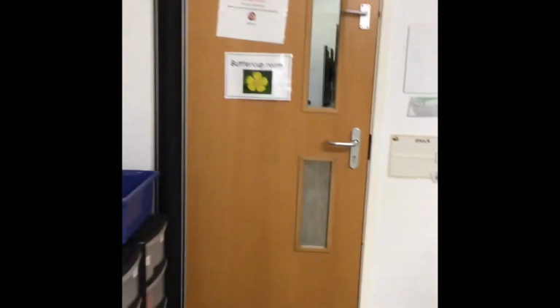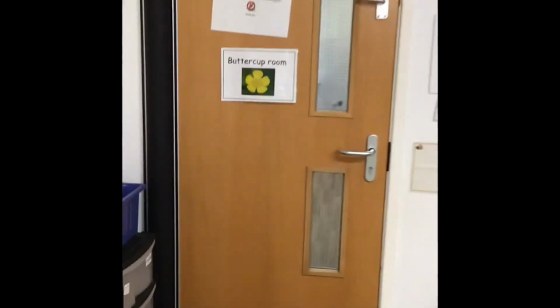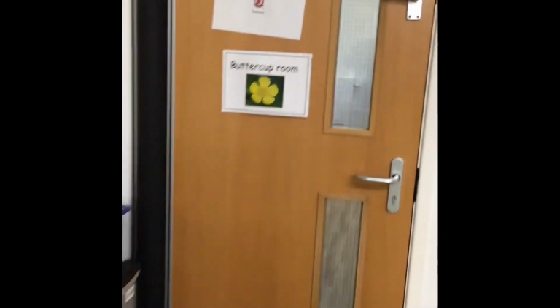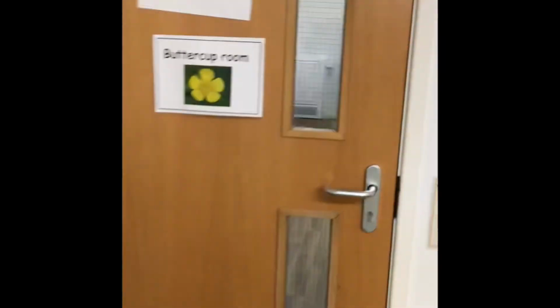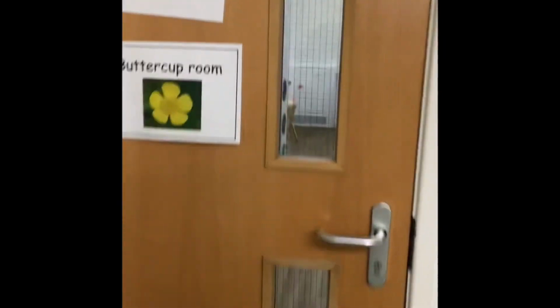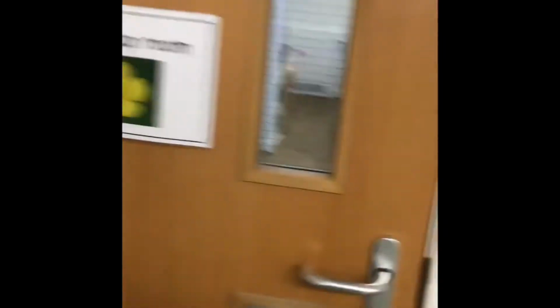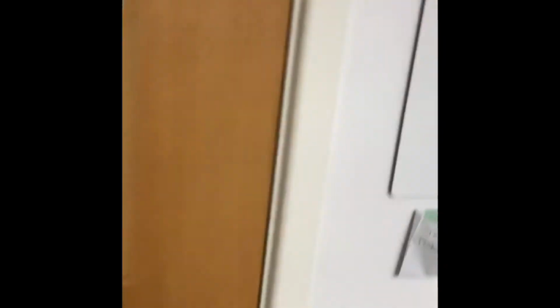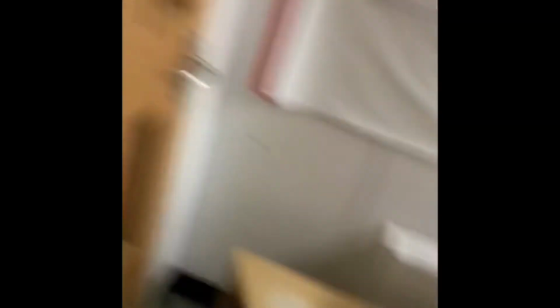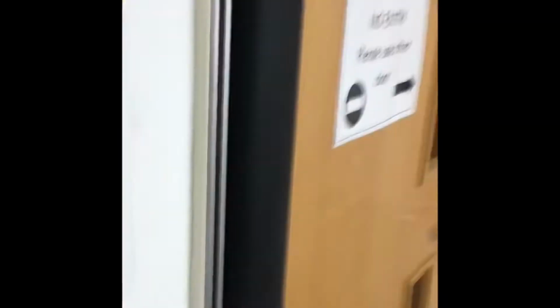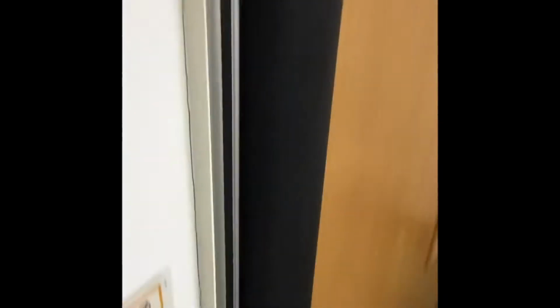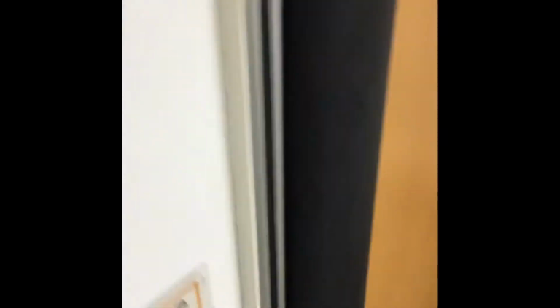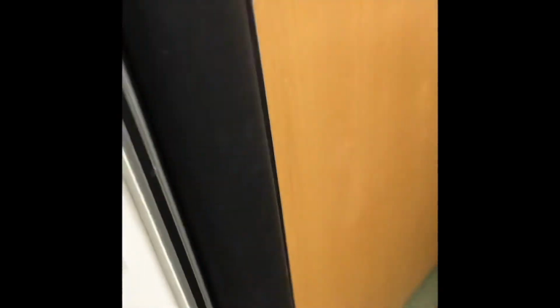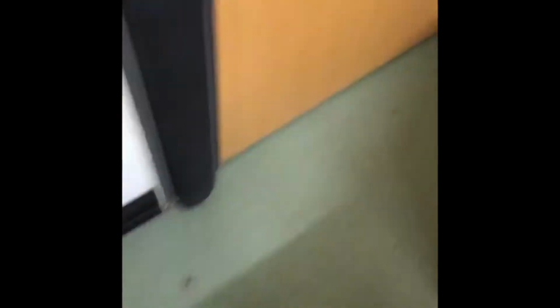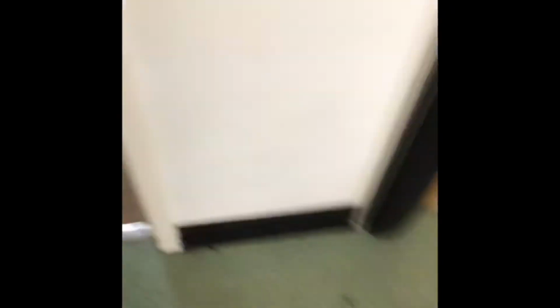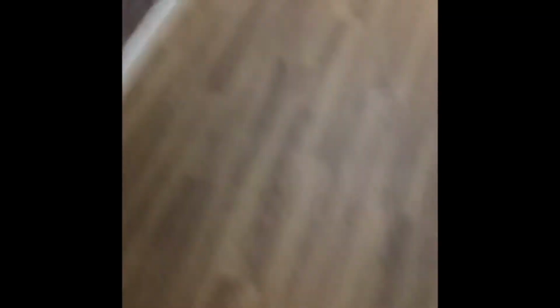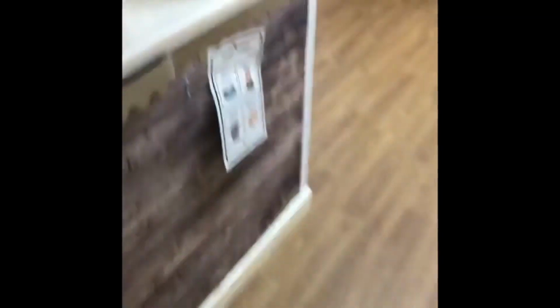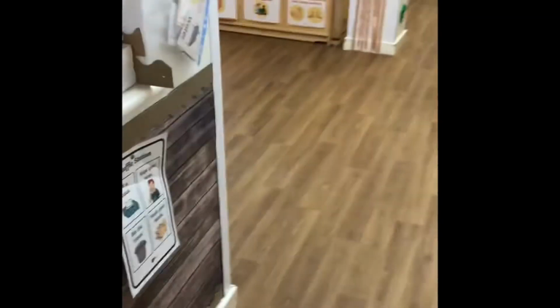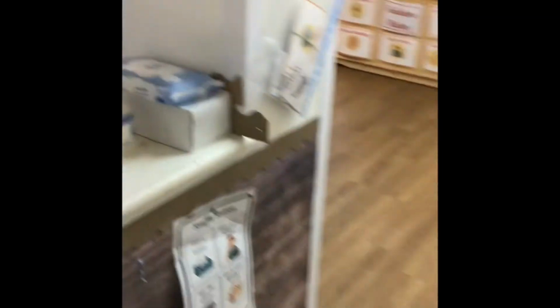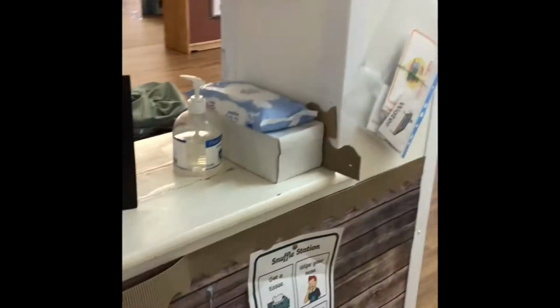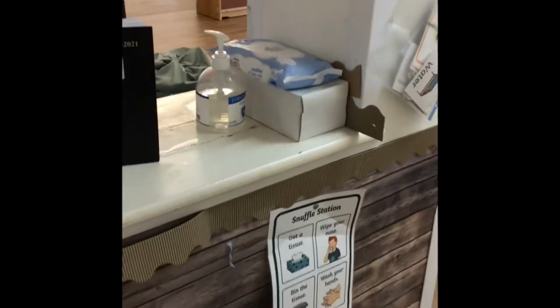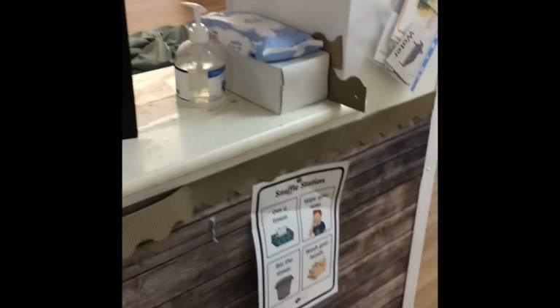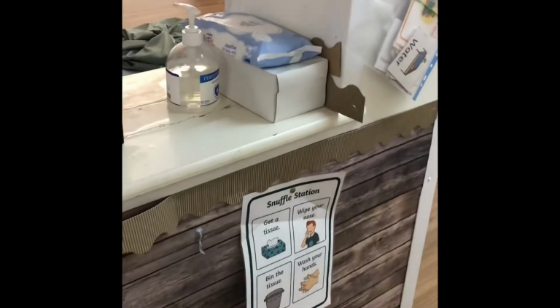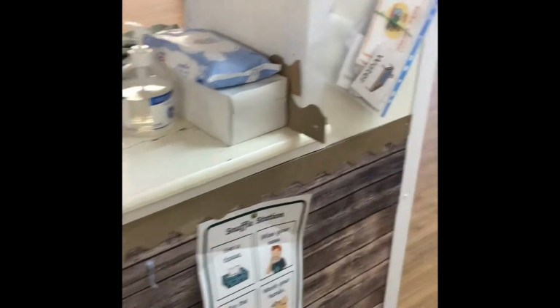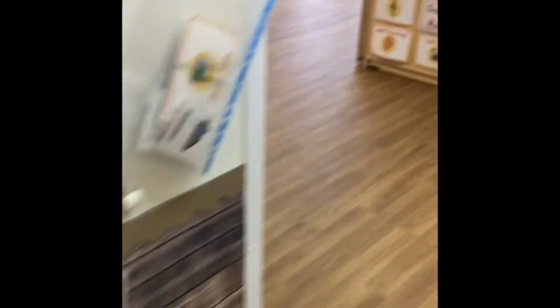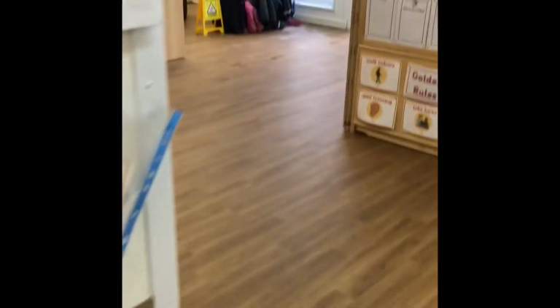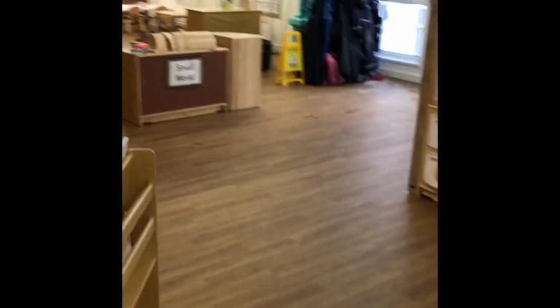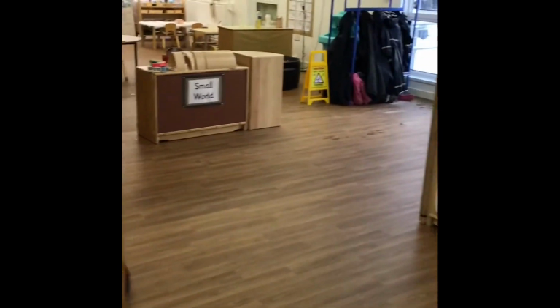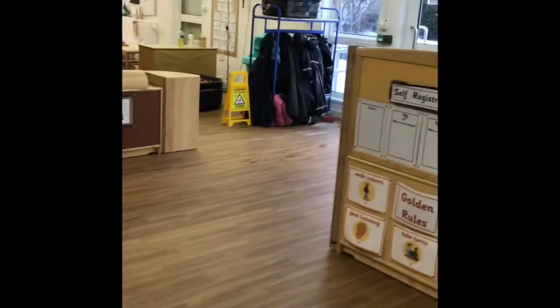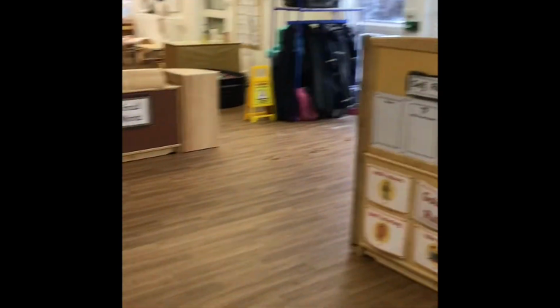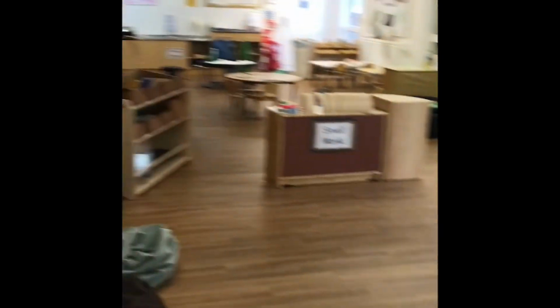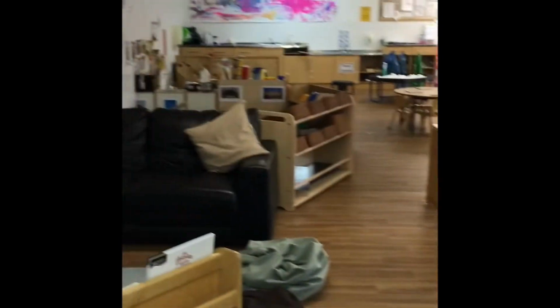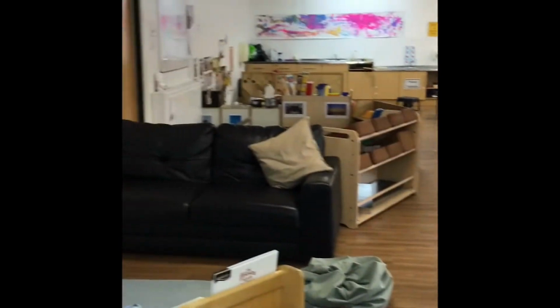This is us entering the buttercup room where we have the sharks and the kangaroos and the crocodiles. This is your snack station. Have a look round the room.